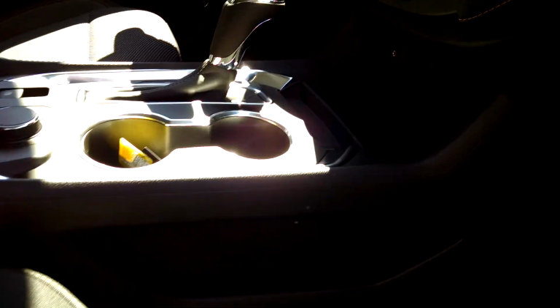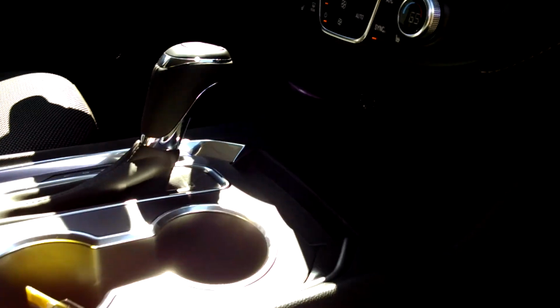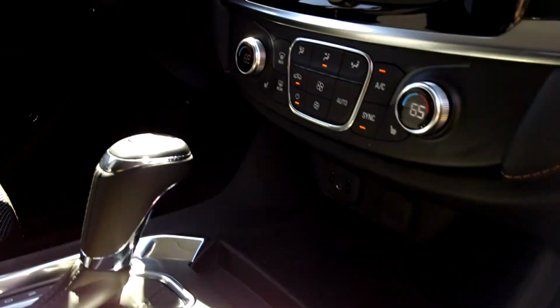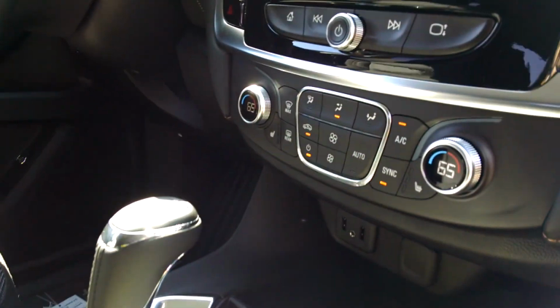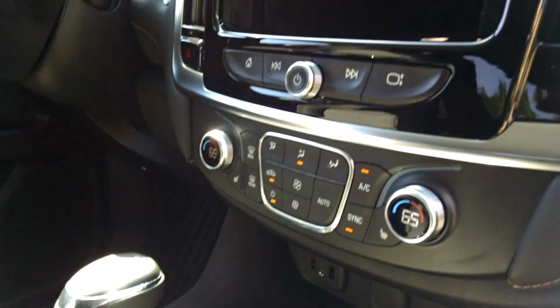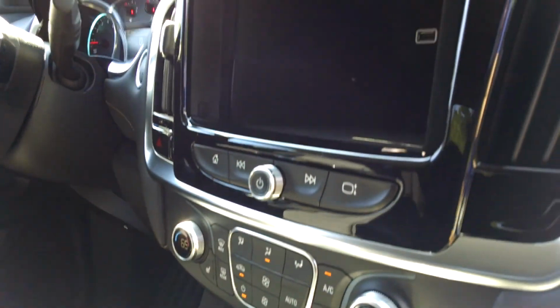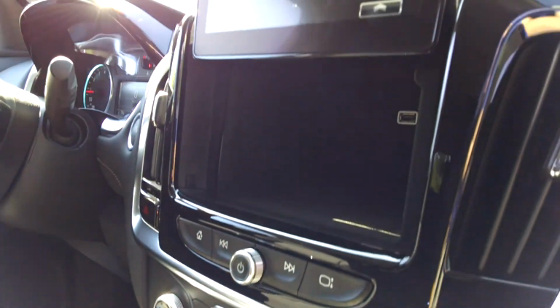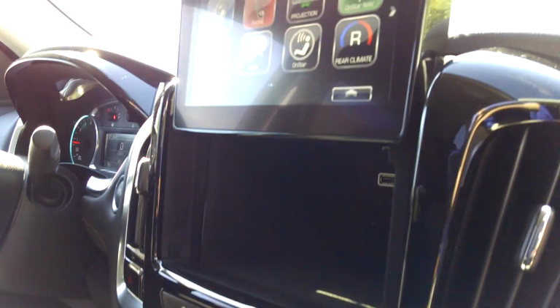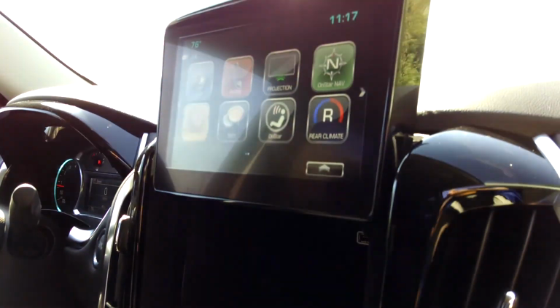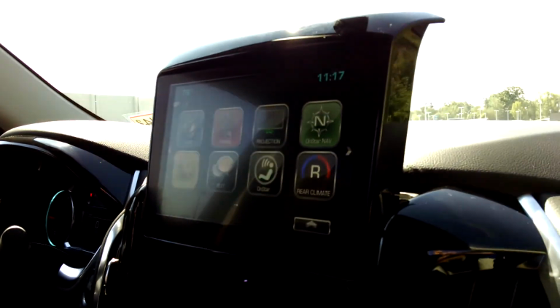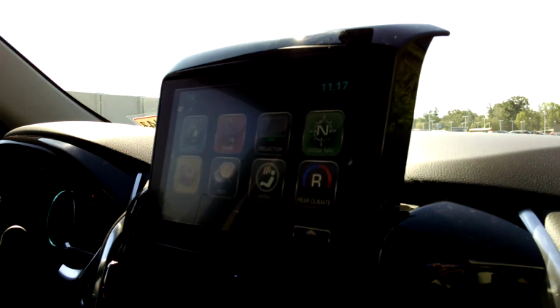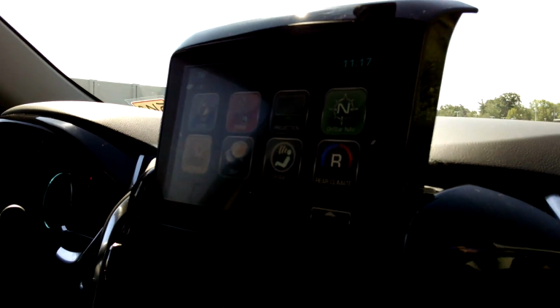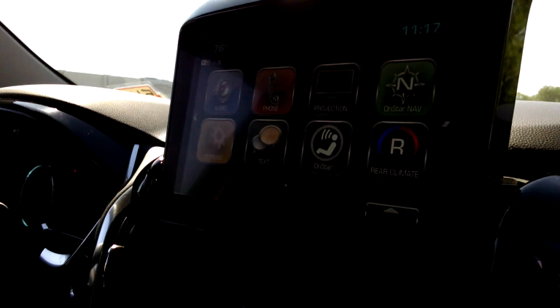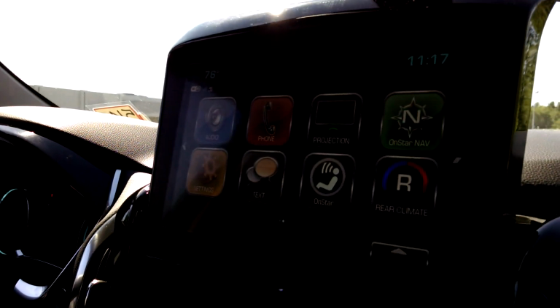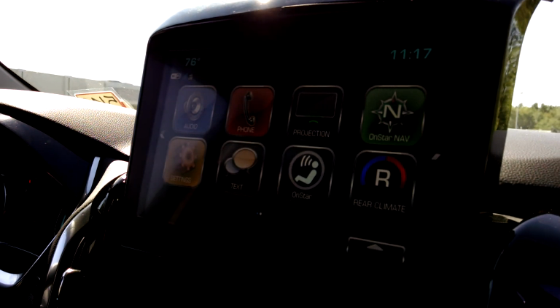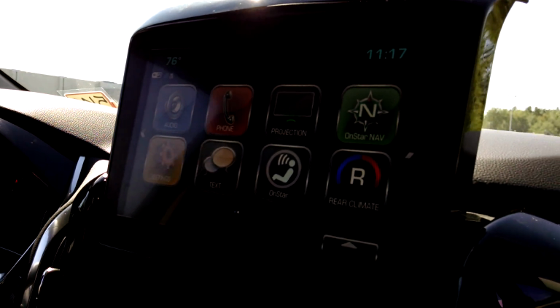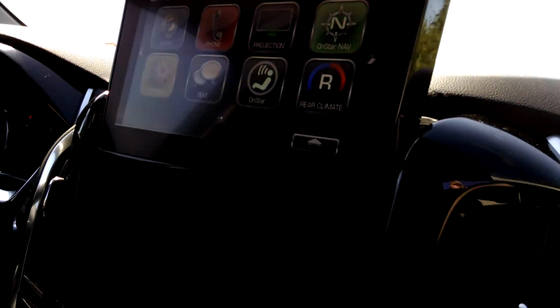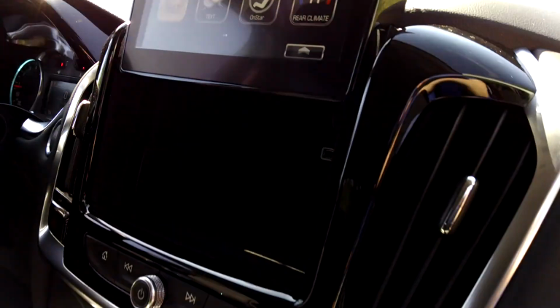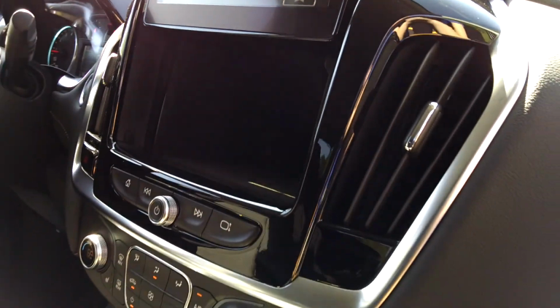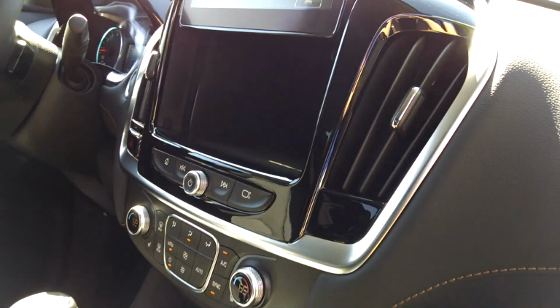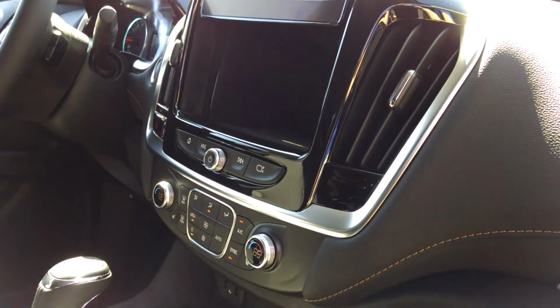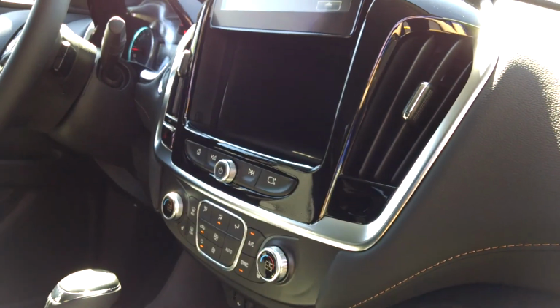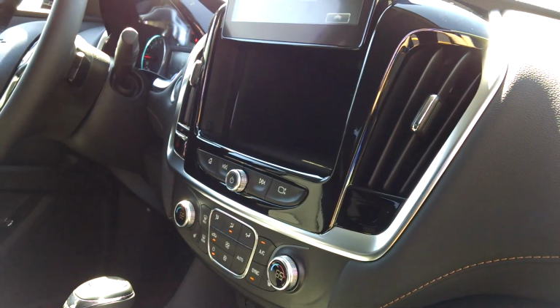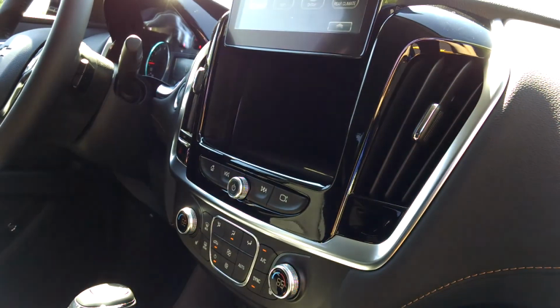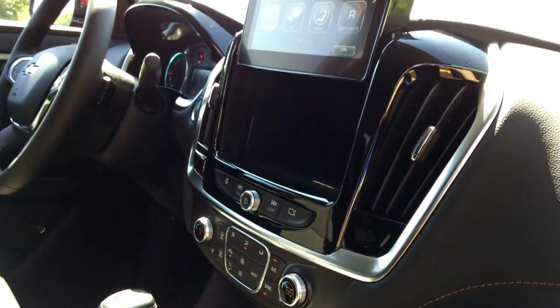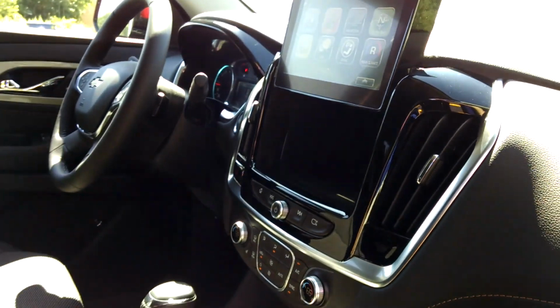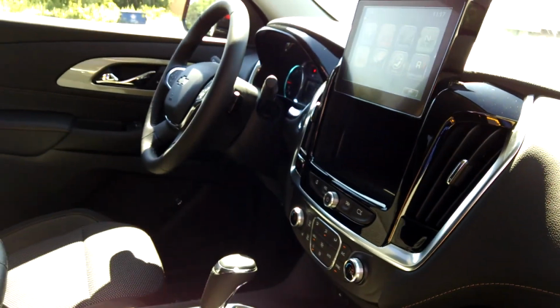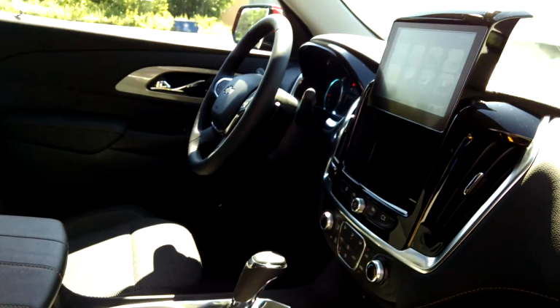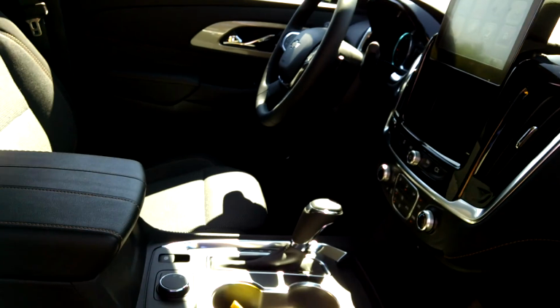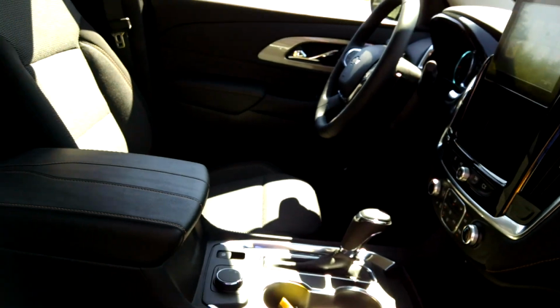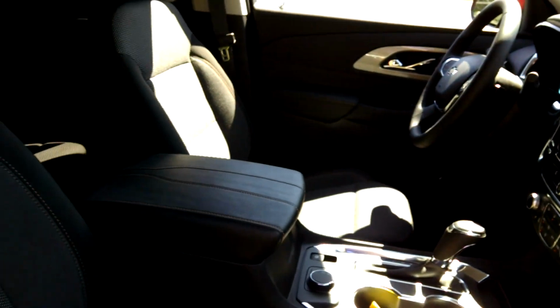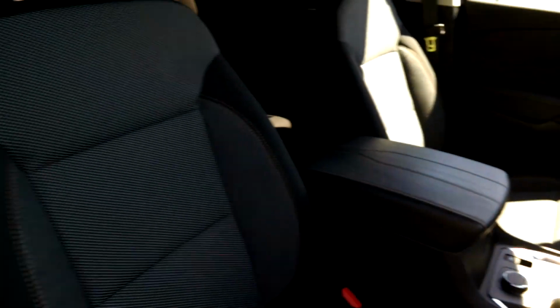You'll notice you've got the full 8-inch MyLink radio screen, which does slide up and down — pretty neat. That gives you the ability to use Apple CarPlay and Android Auto in the Traverse, which you did not have before.